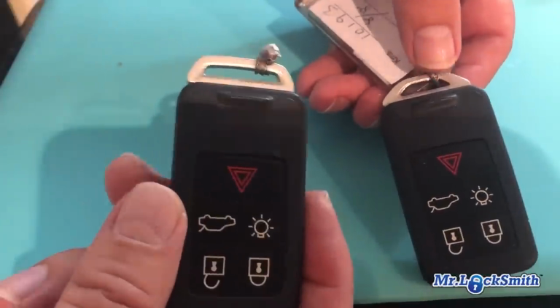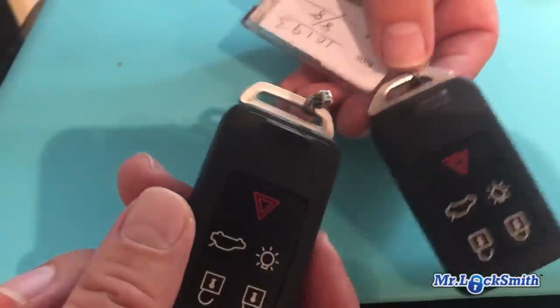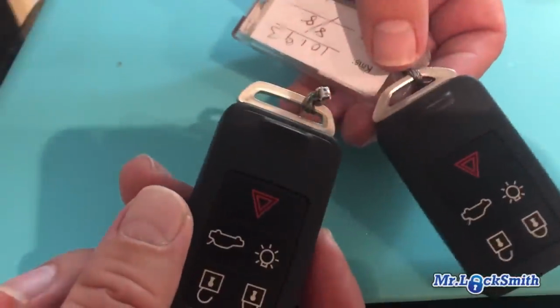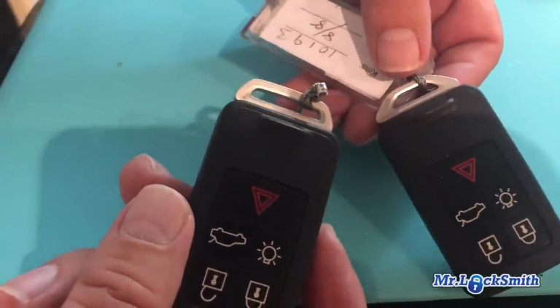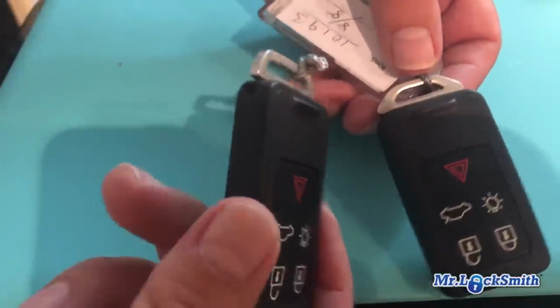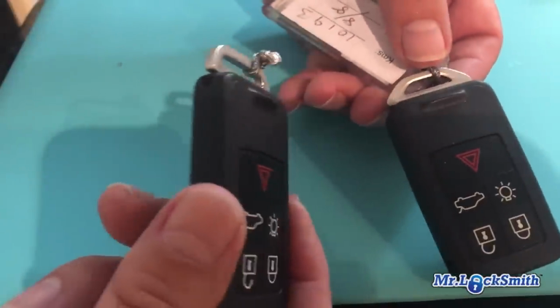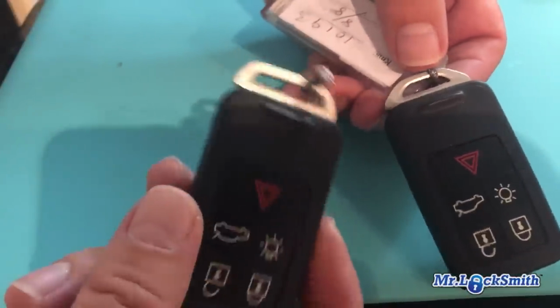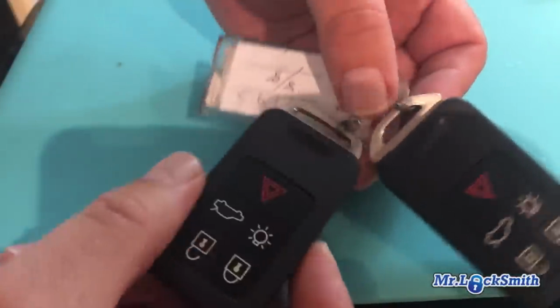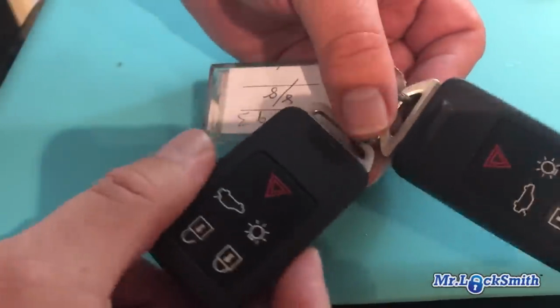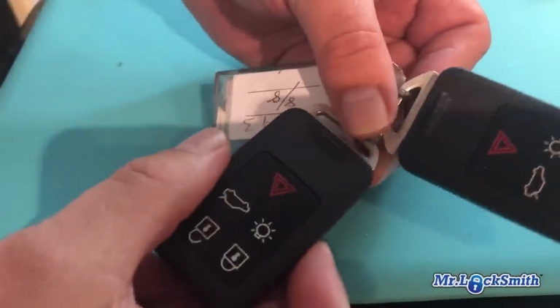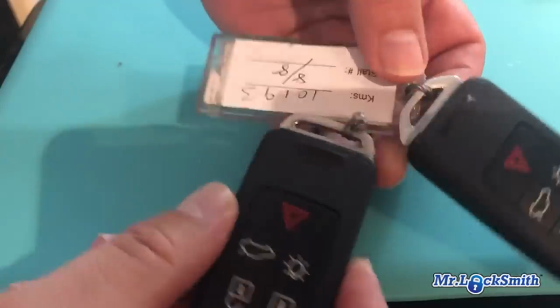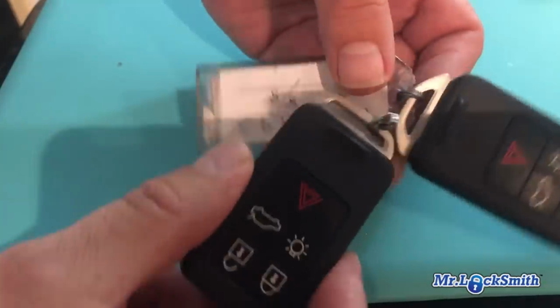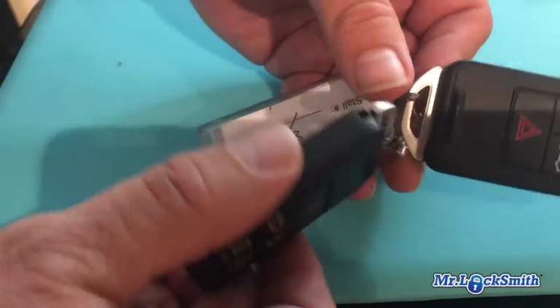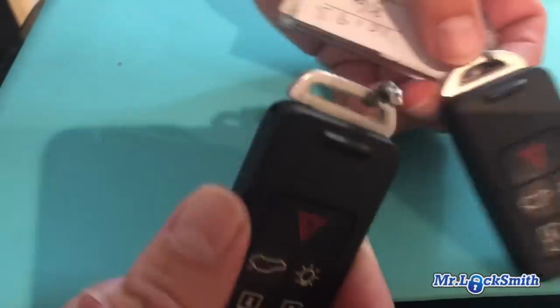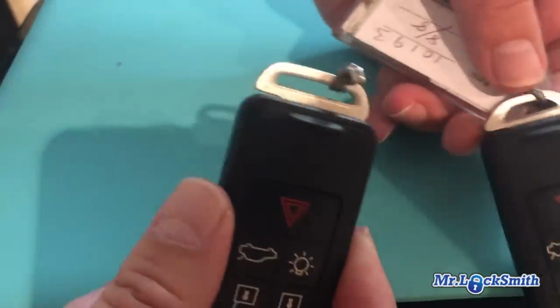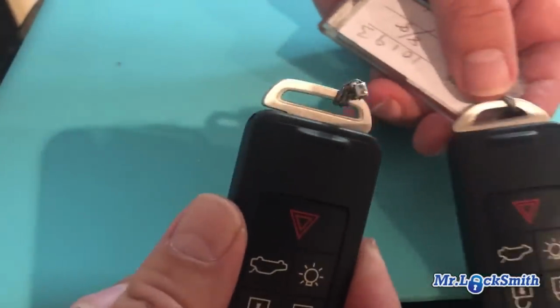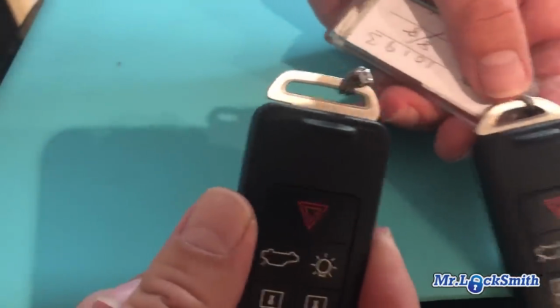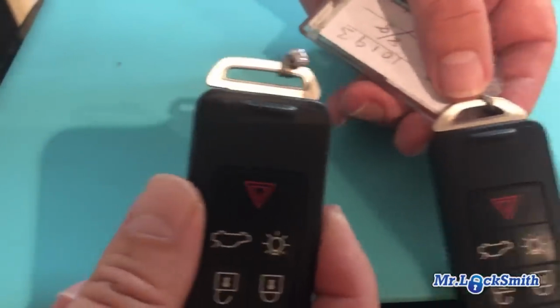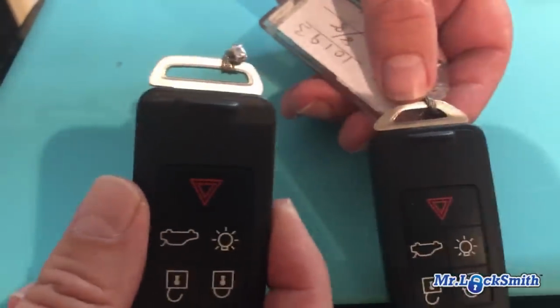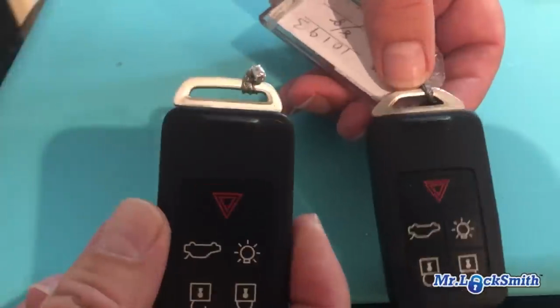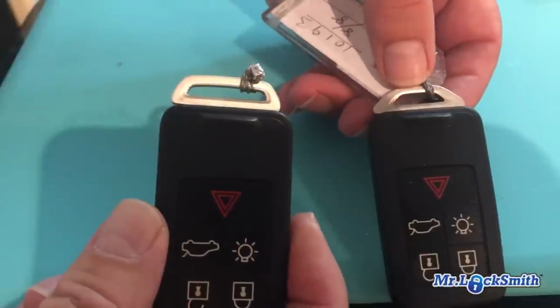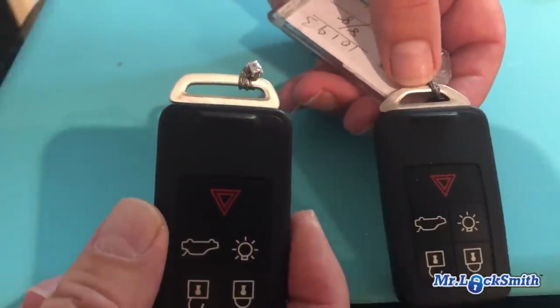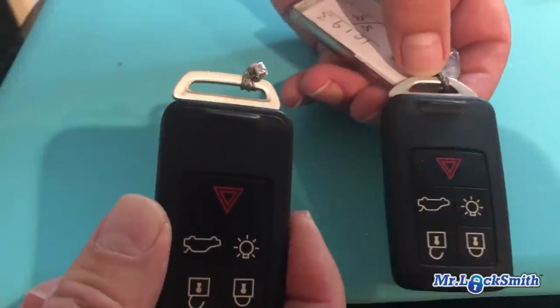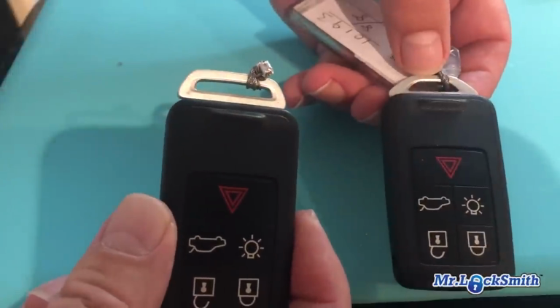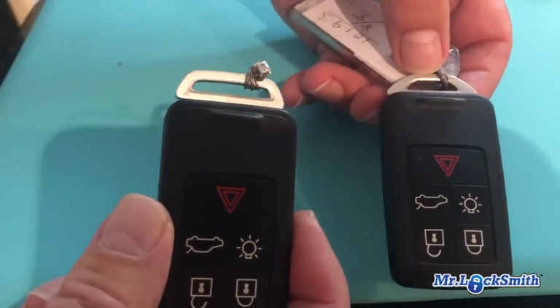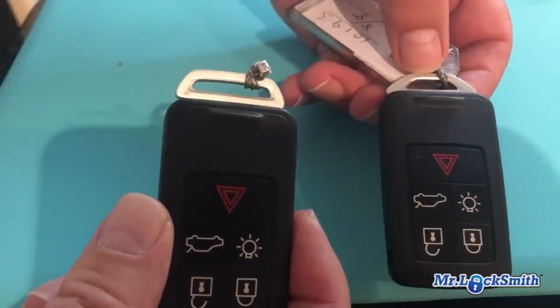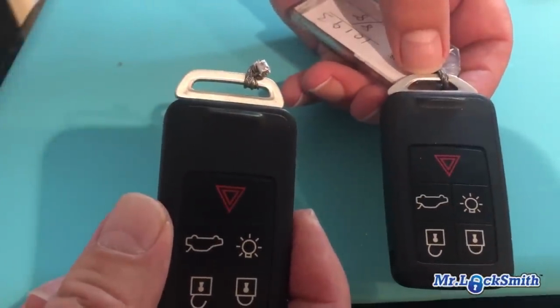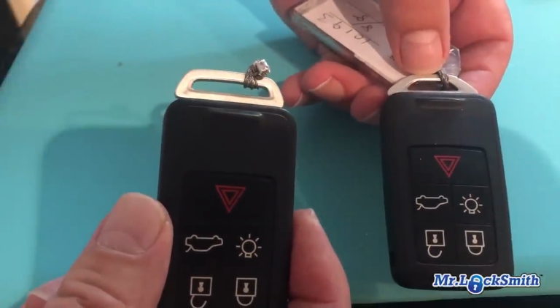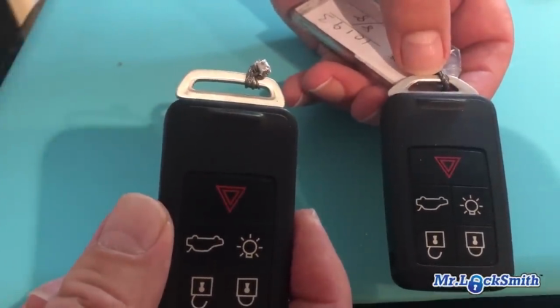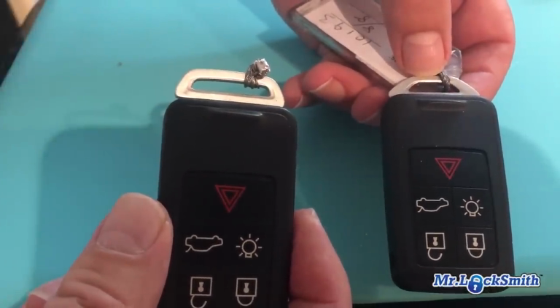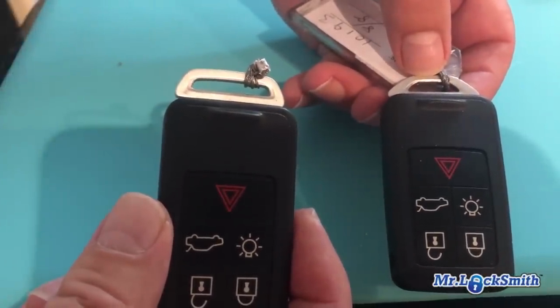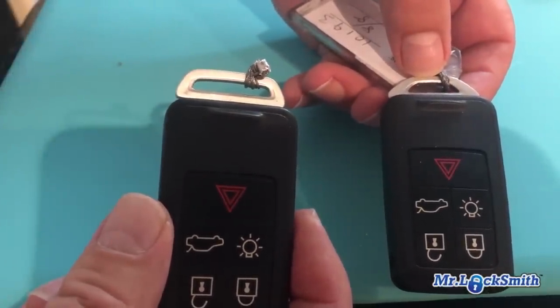I hate that when you rent a car it comes with that stupid tag, but just twist it, pull it, and away we go. You can use a pair of pliers, but this is definitely easier and quicker.